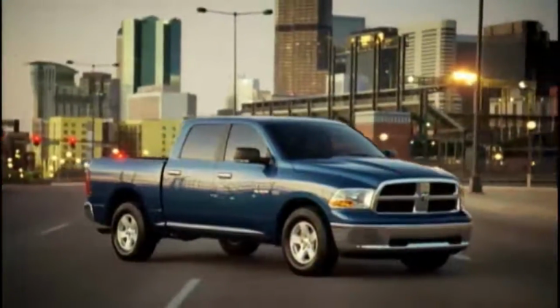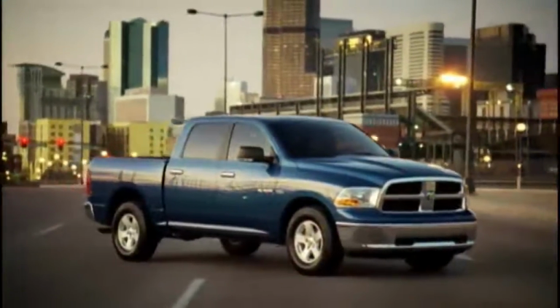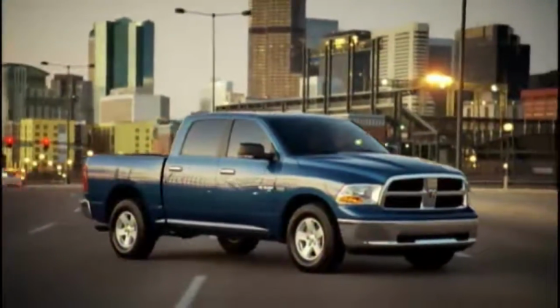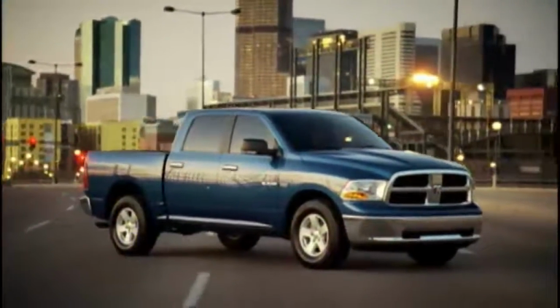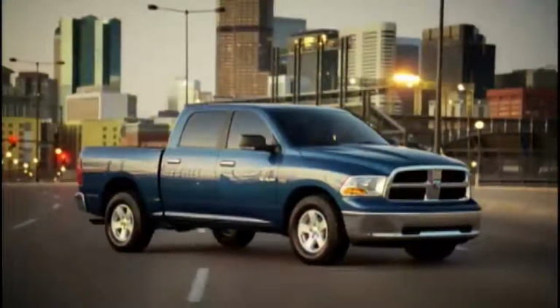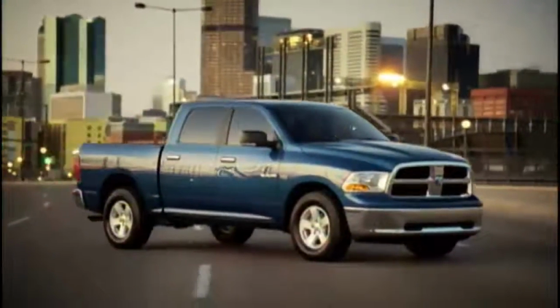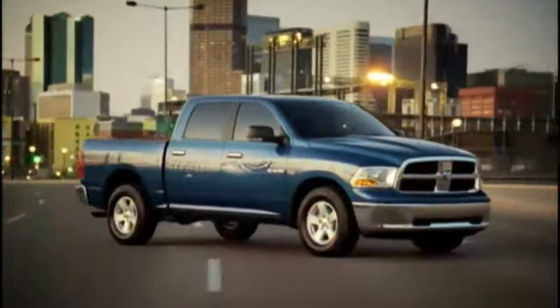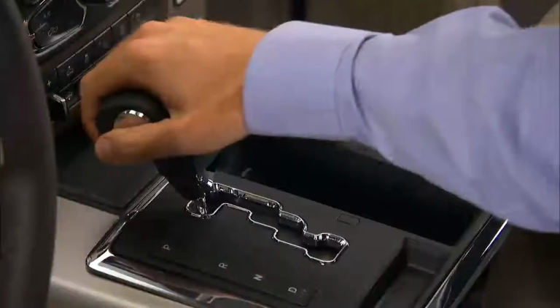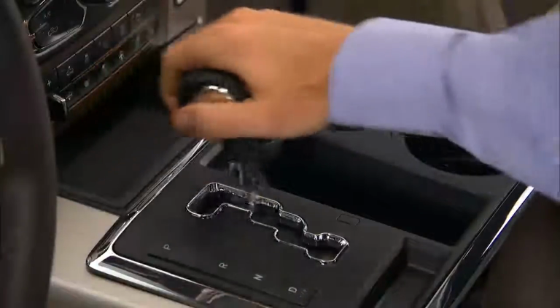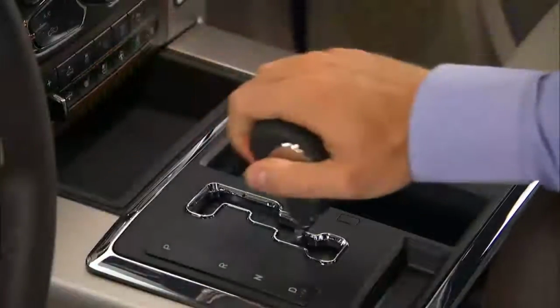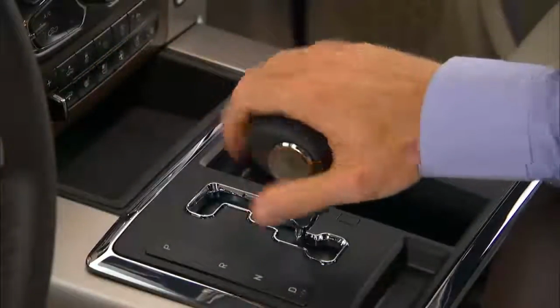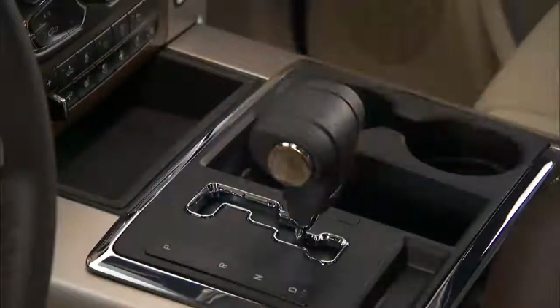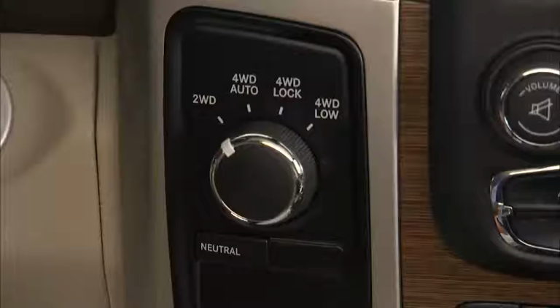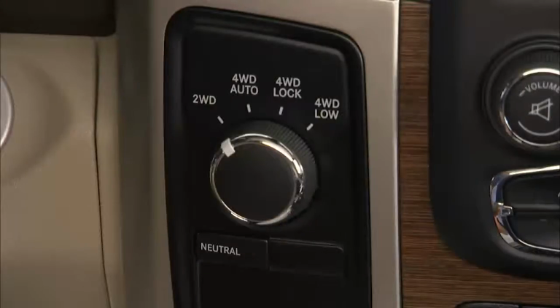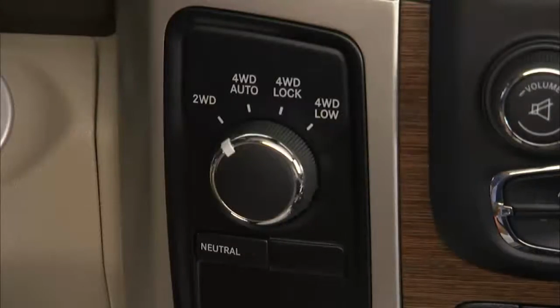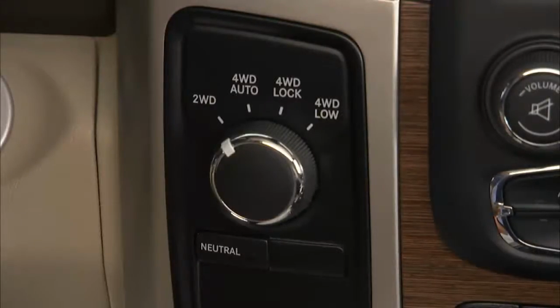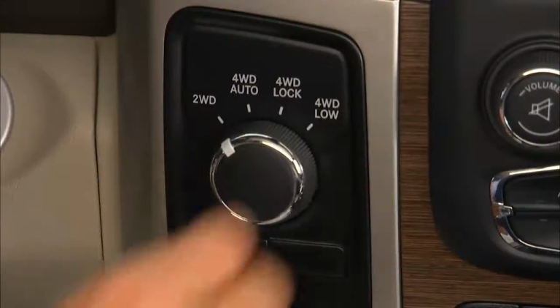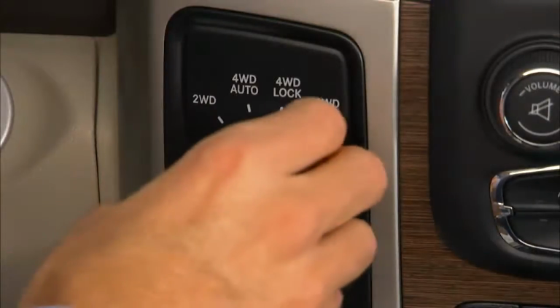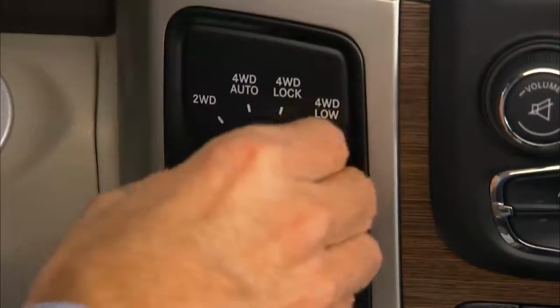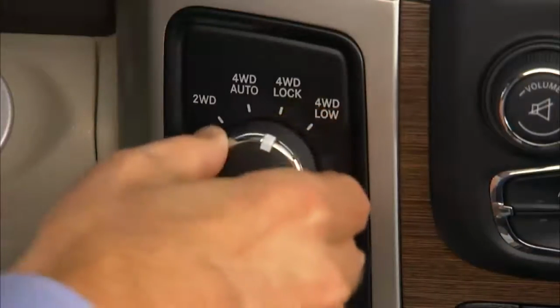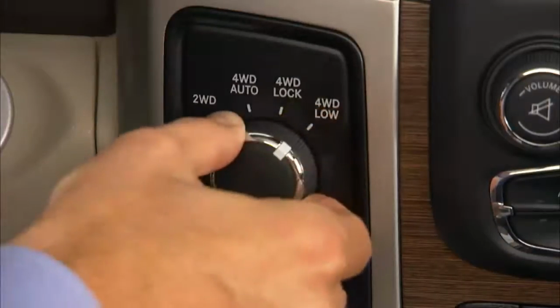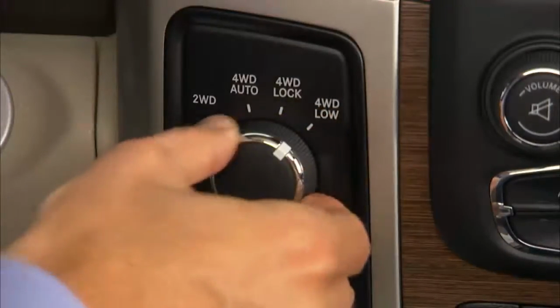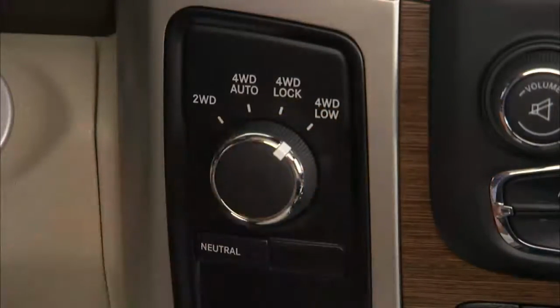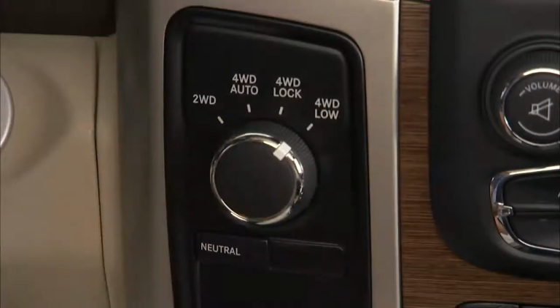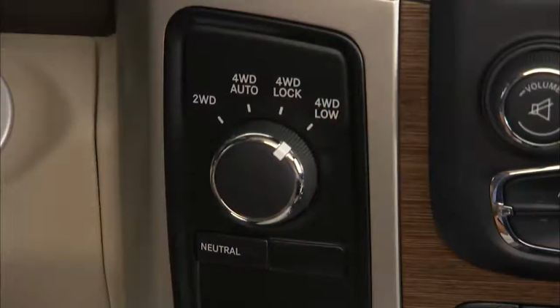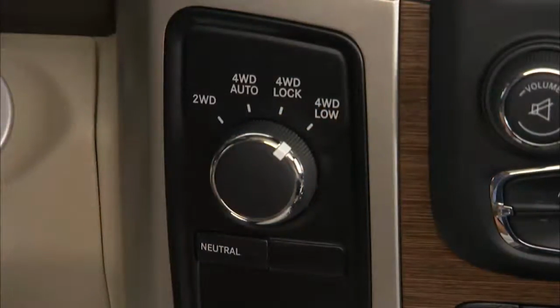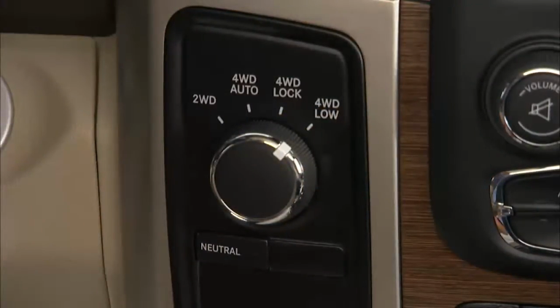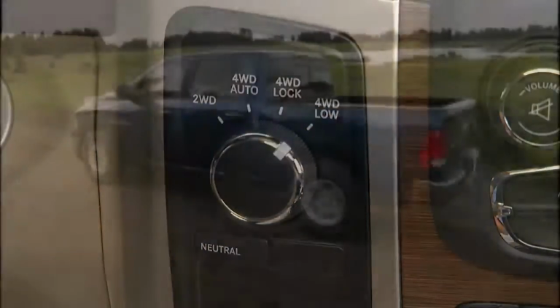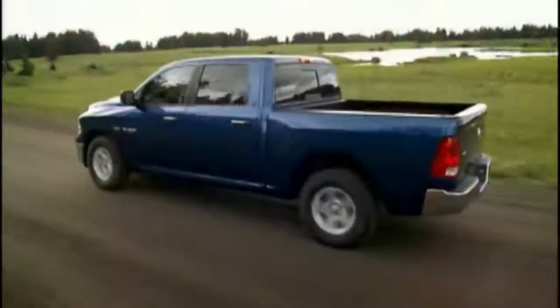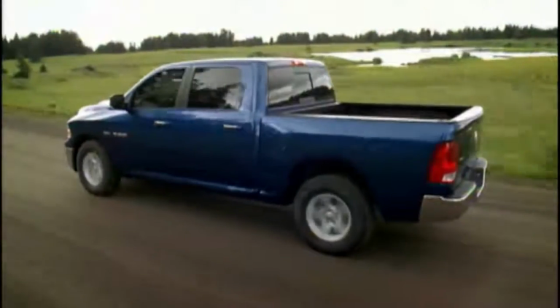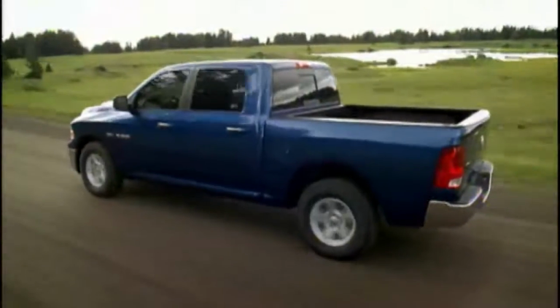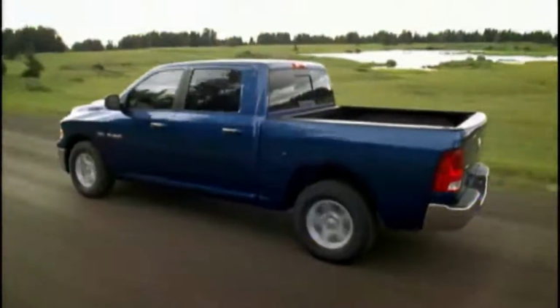Or you can bring the vehicle to a complete stop. With the ignition in the on/run position and the engine either off or running, shift the transmission into neutral, rotate the transfer case control switch to four-wheel drive low, then shift the transmission back into gear.